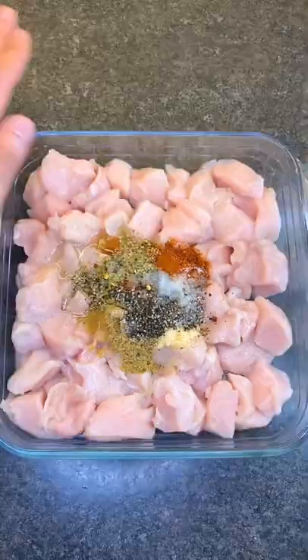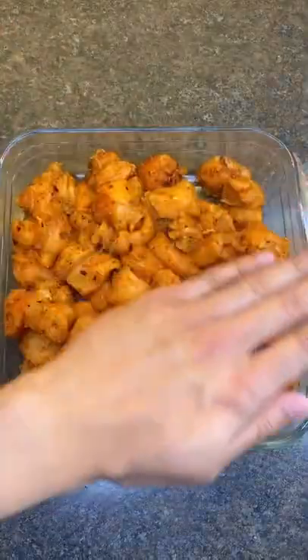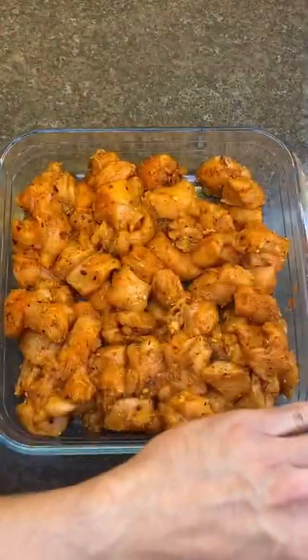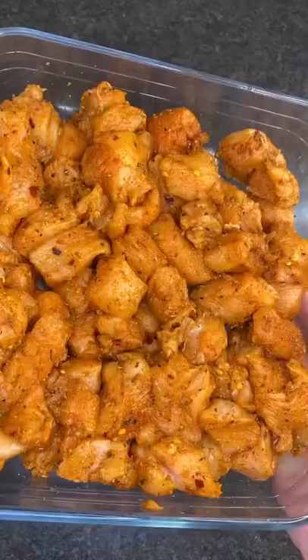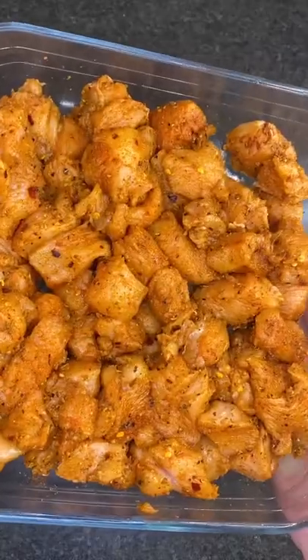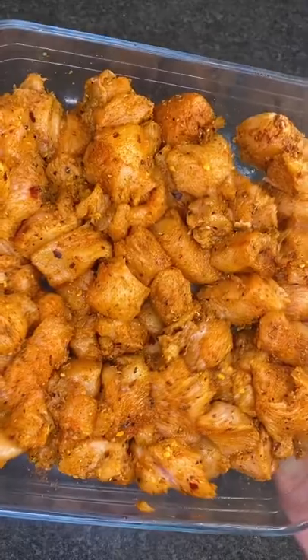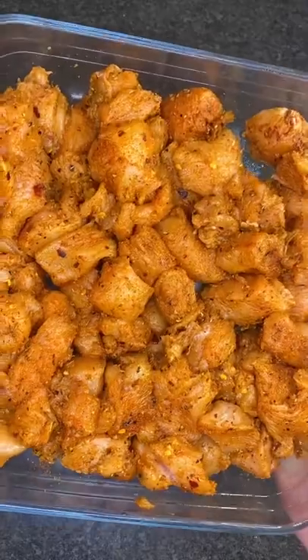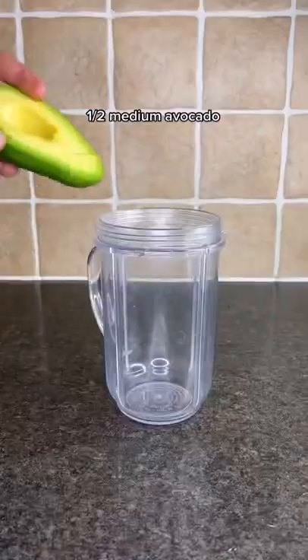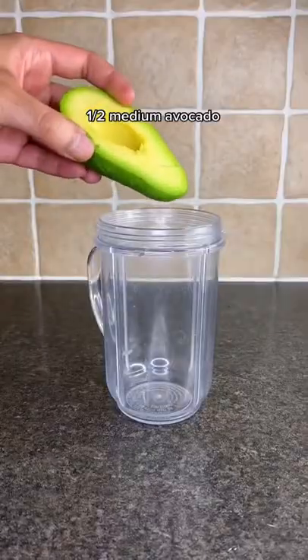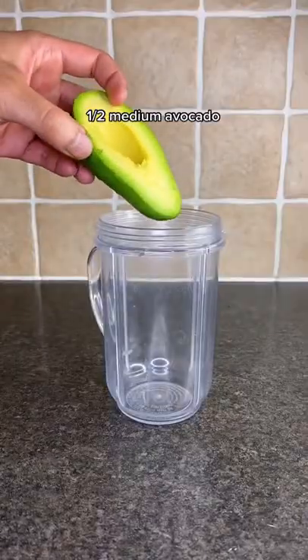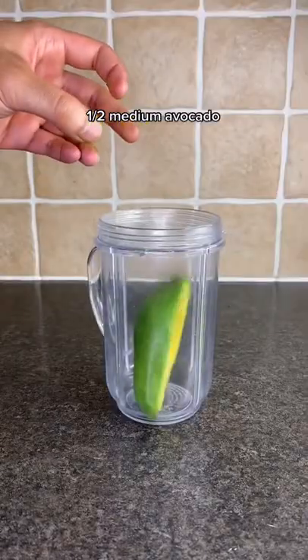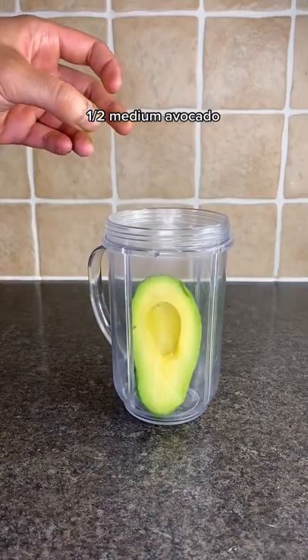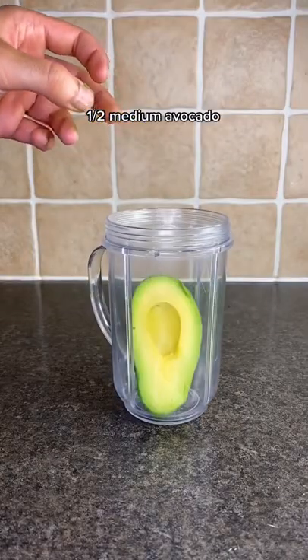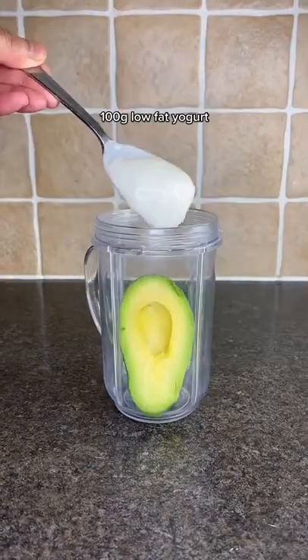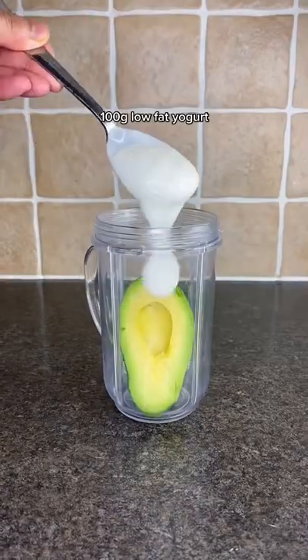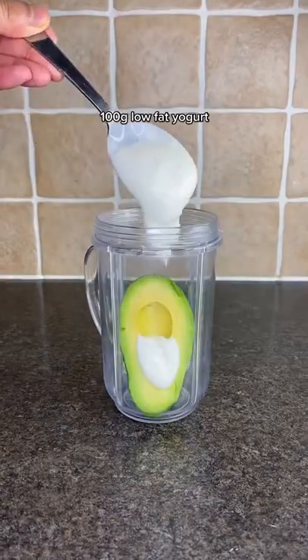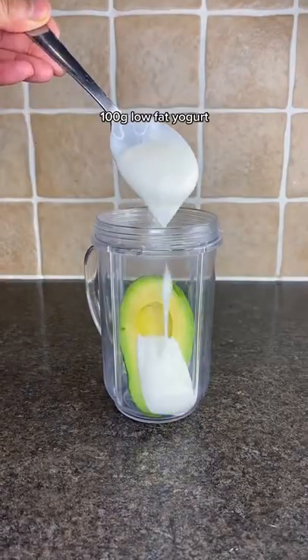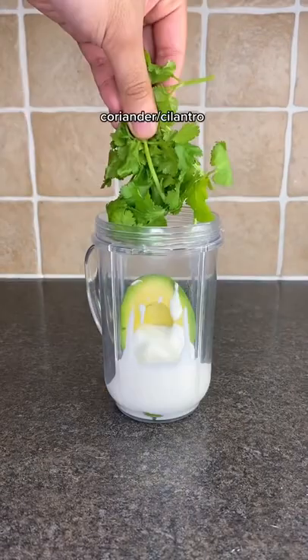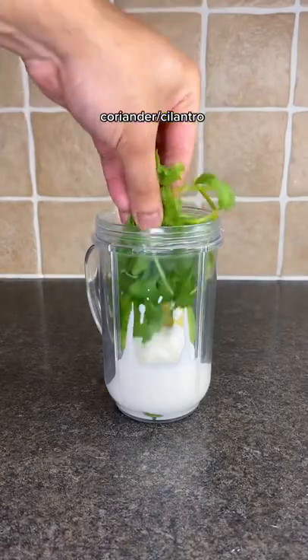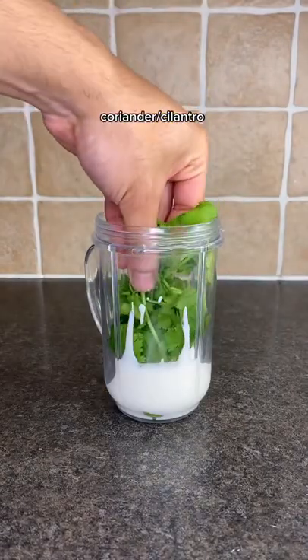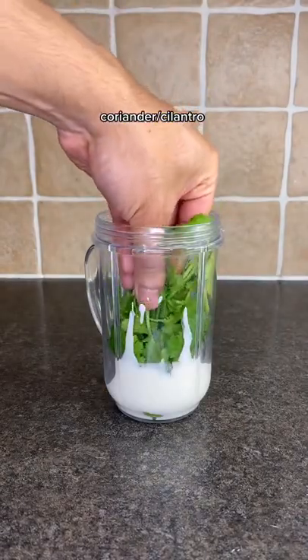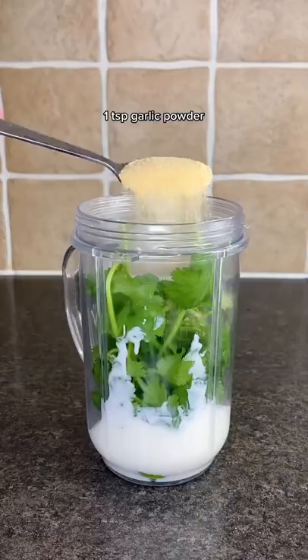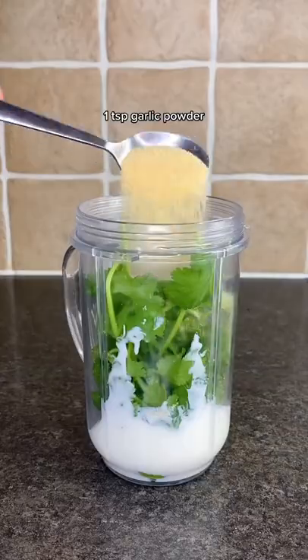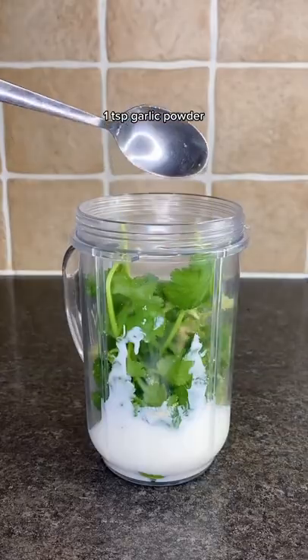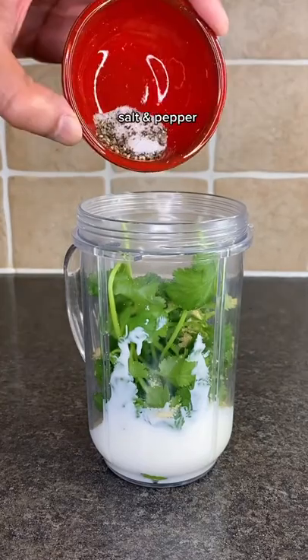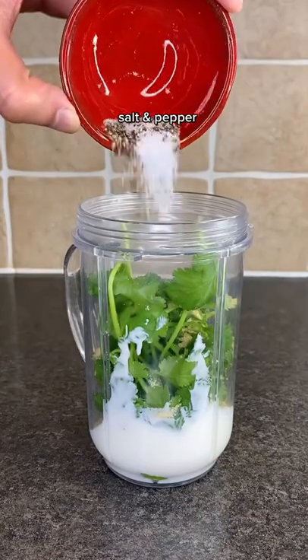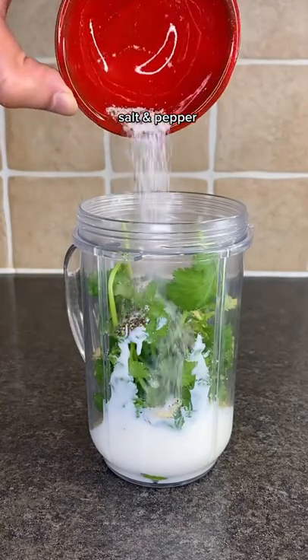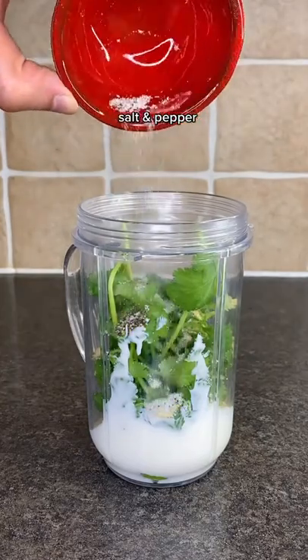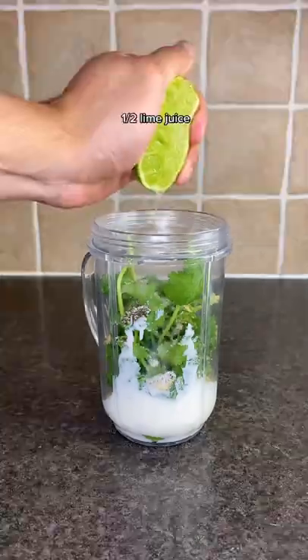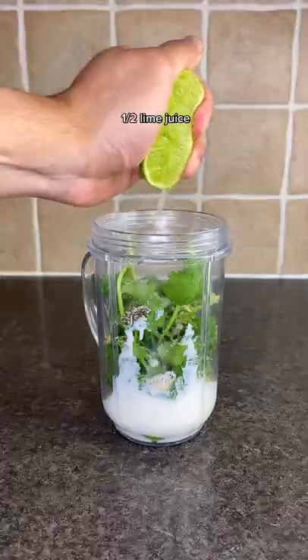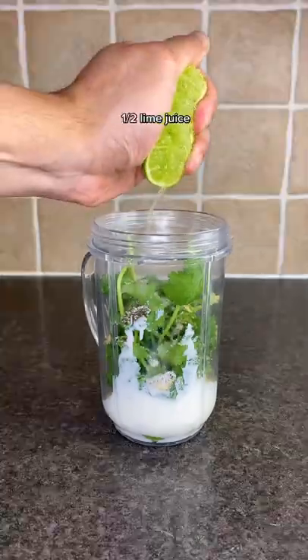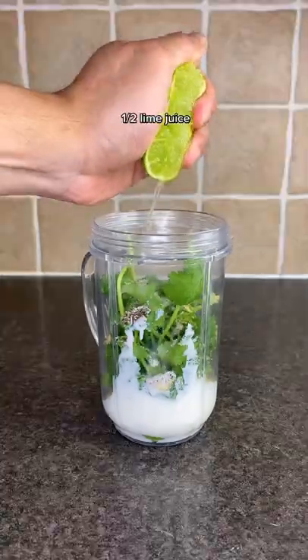Mix till it changes color. Then for the sauce you need half an avocado, low-fat yogurt, coriander, garlic powder, salt and pepper, and lime juice.